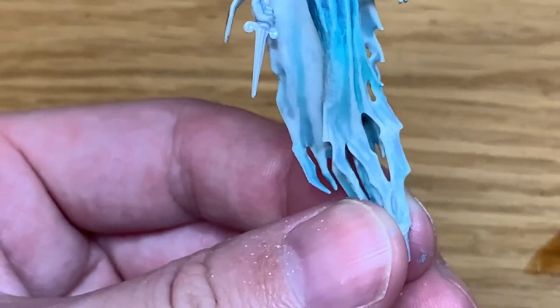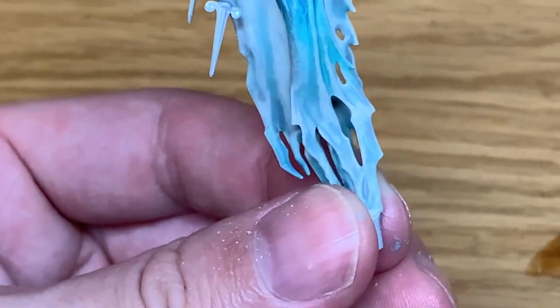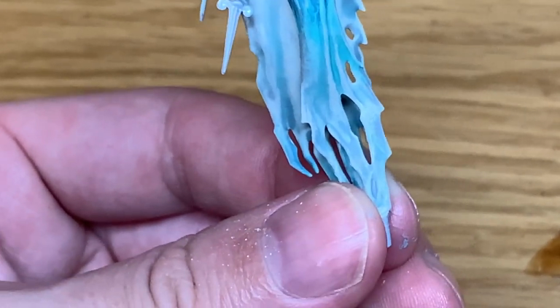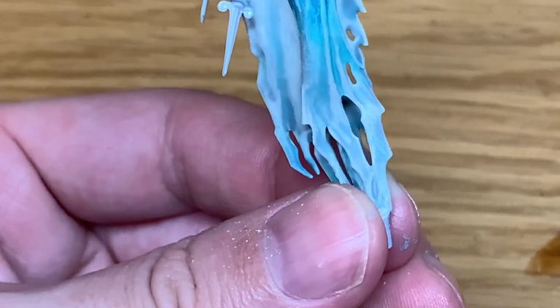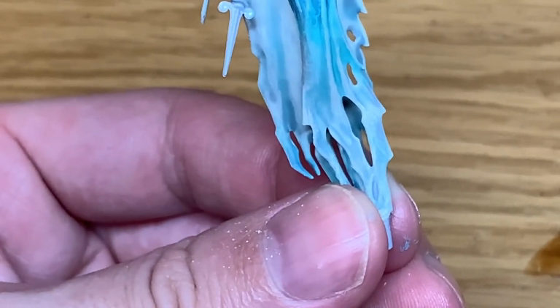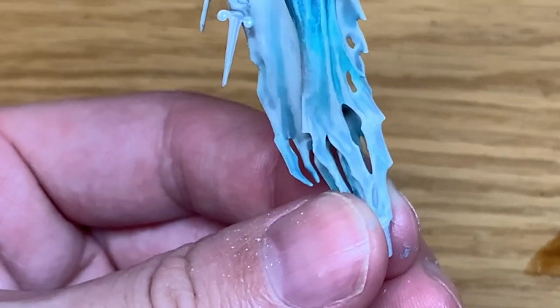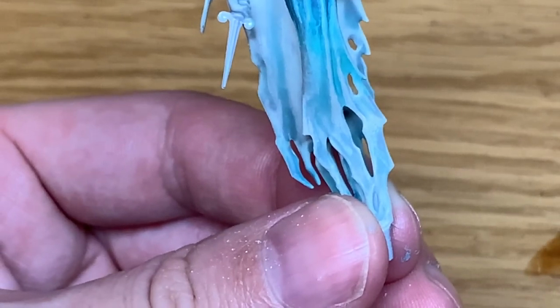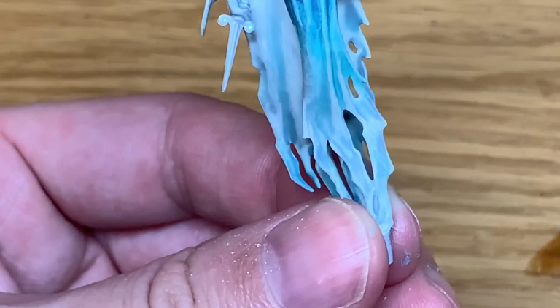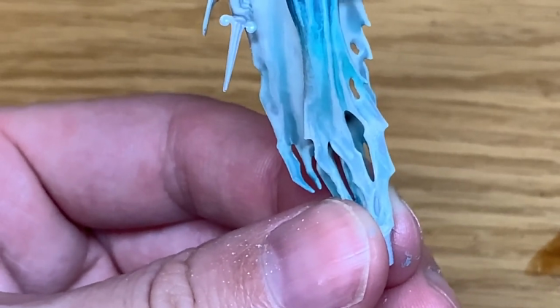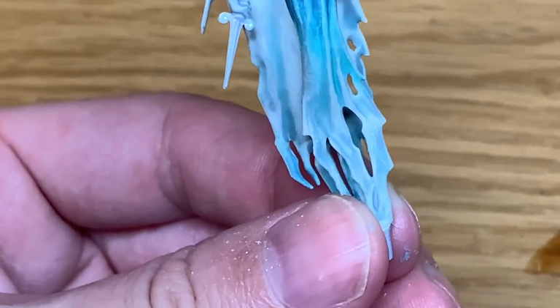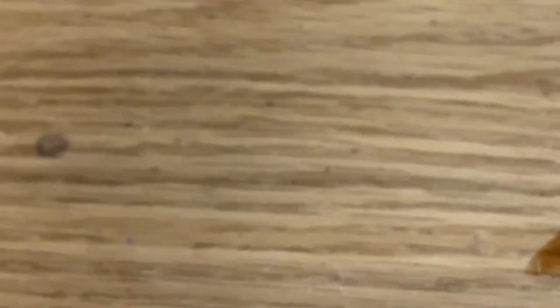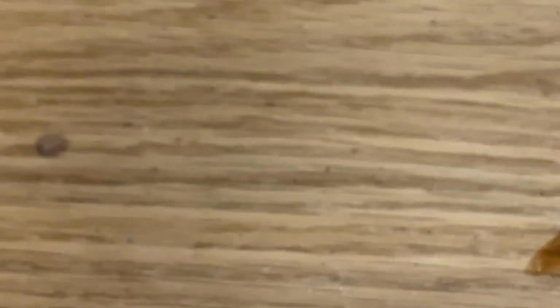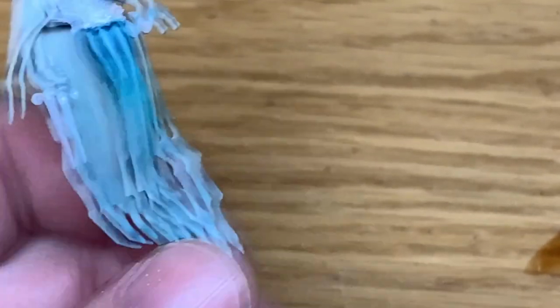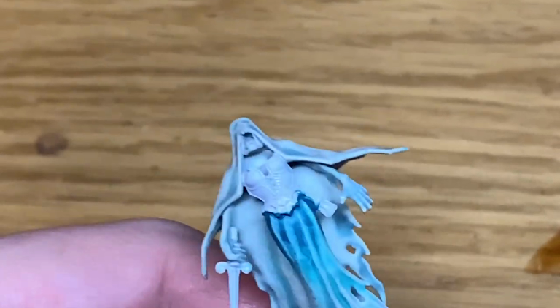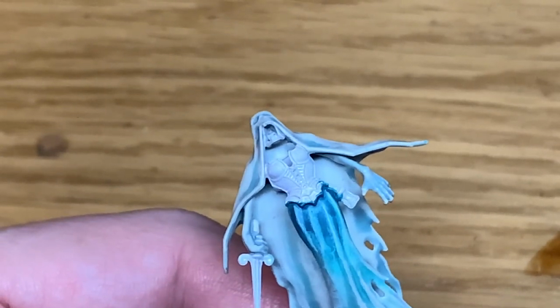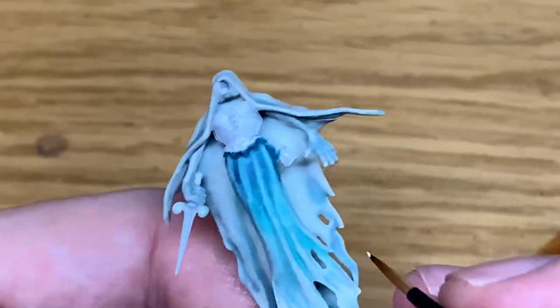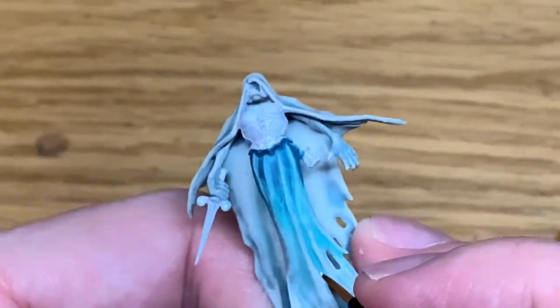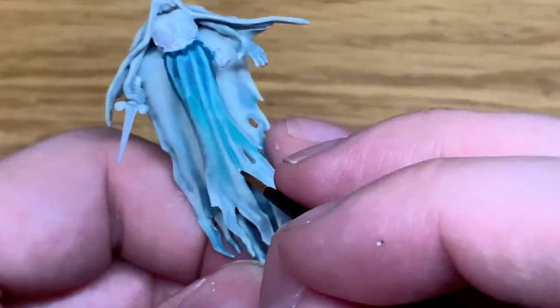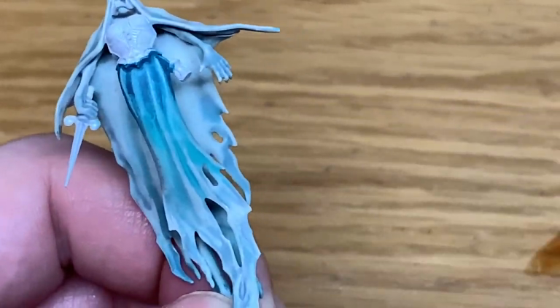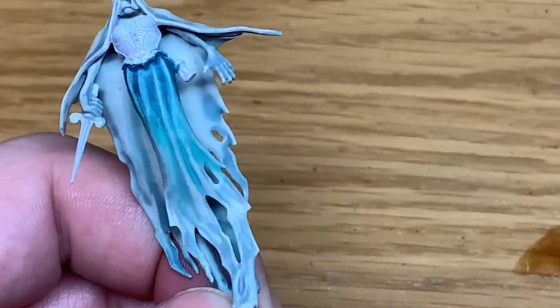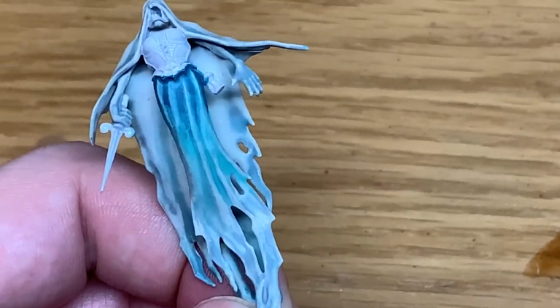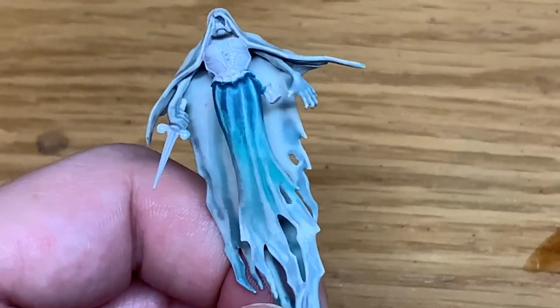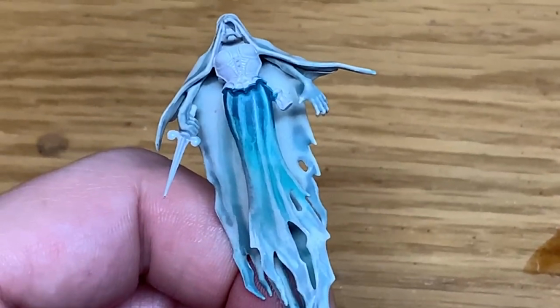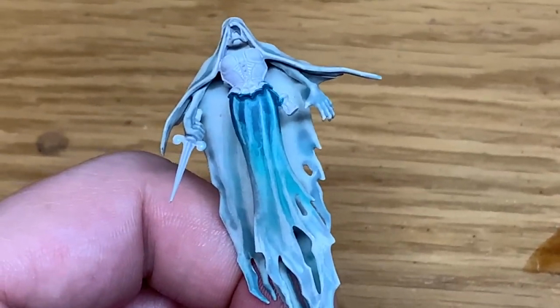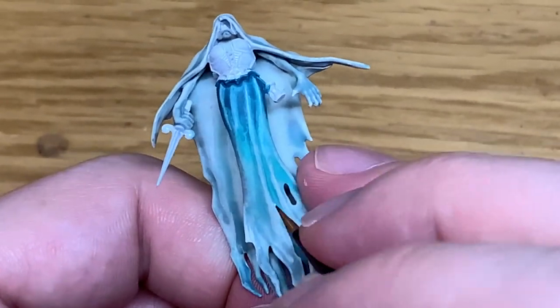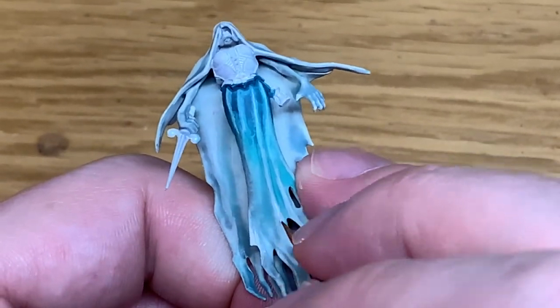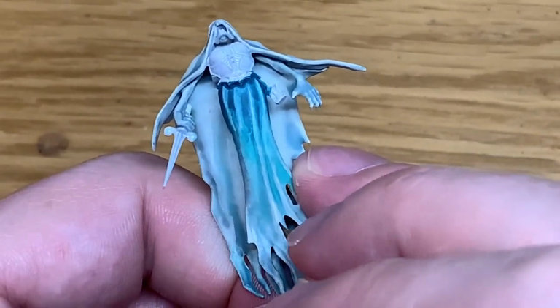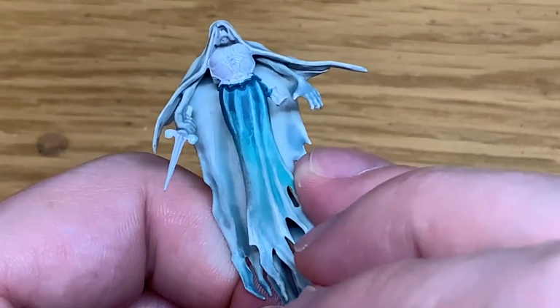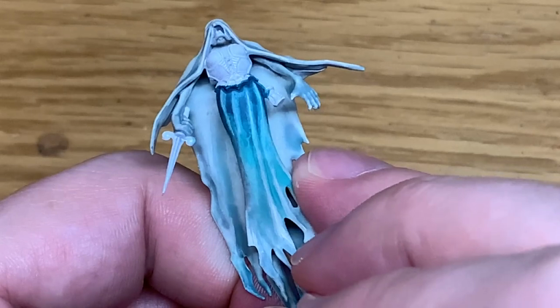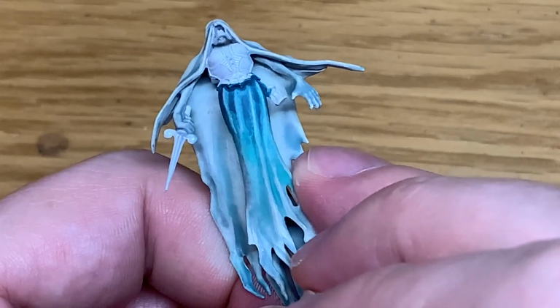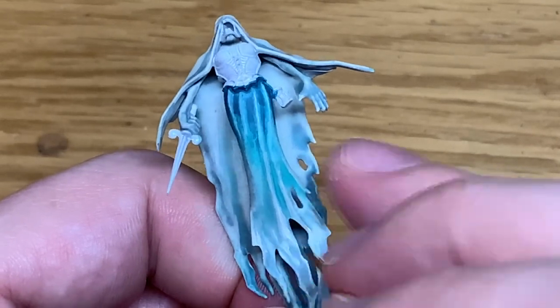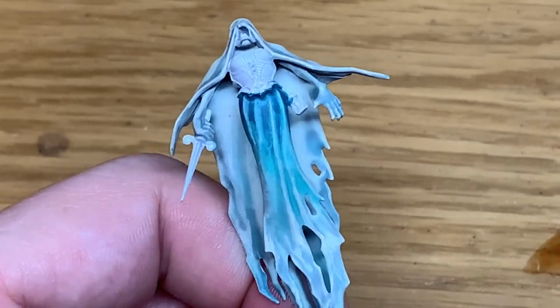This is just like highlighting normally, except you're not going to try and restrict it to areas that would just be catching the light, because it's a bit ghostly. You can highlight on all of the crests whether they're underneath or not, because you do want it to have that kind of unnatural glow and unnatural highlights.